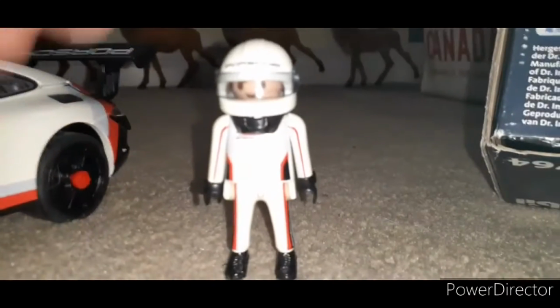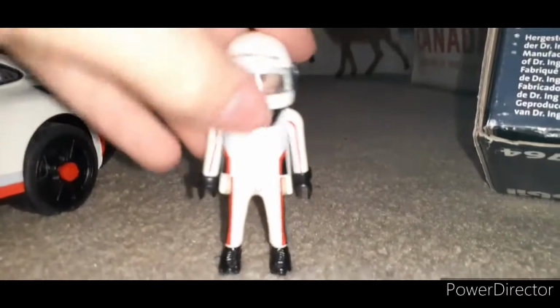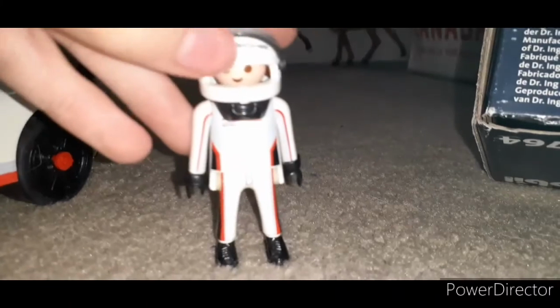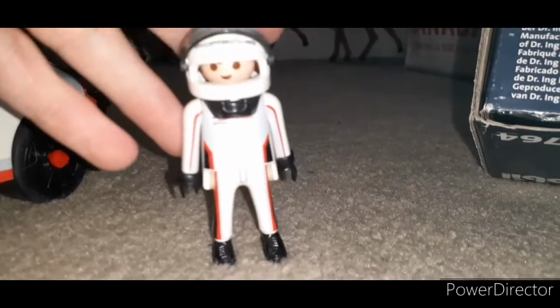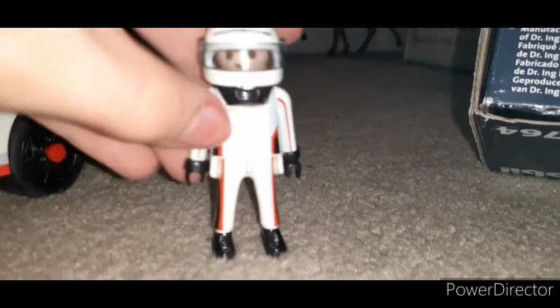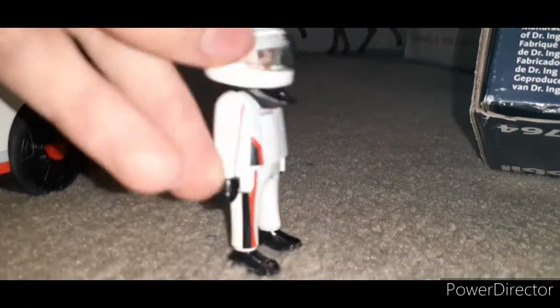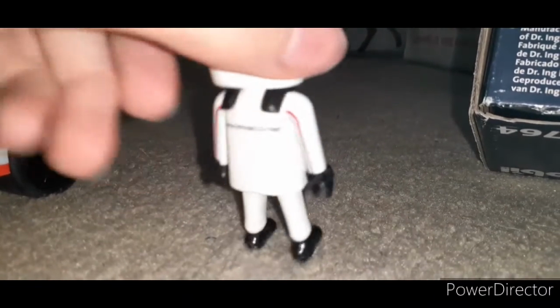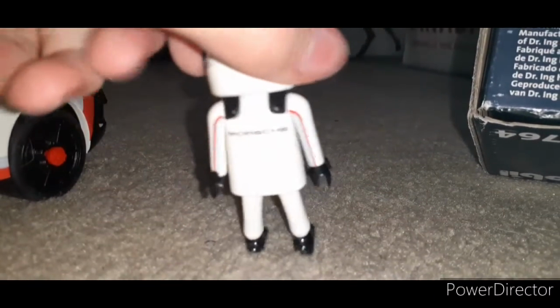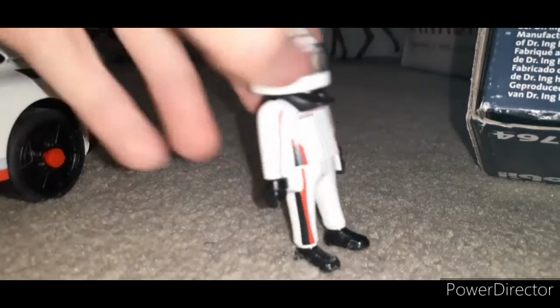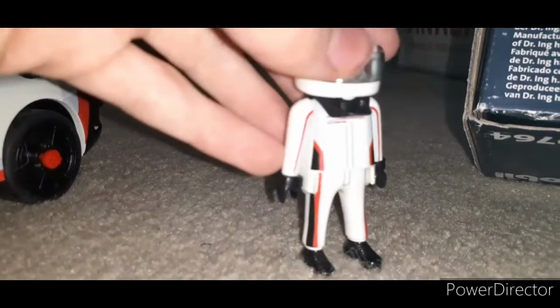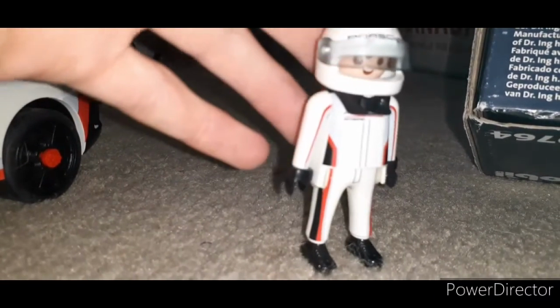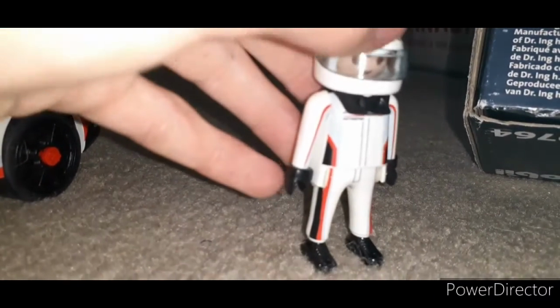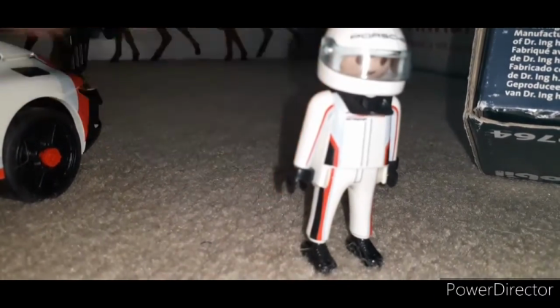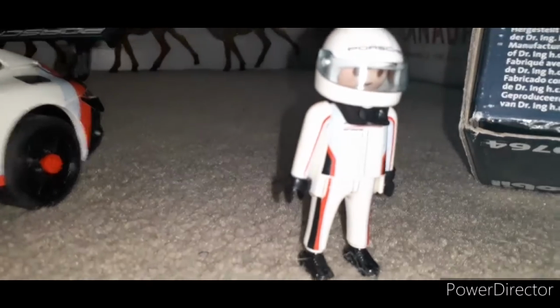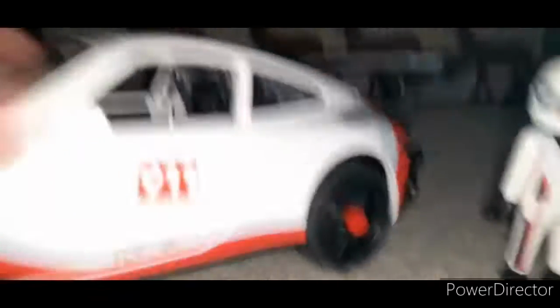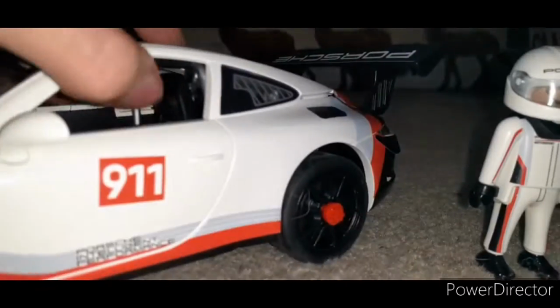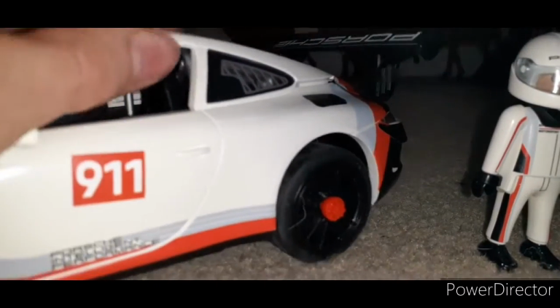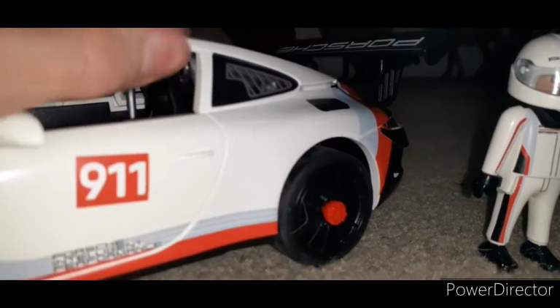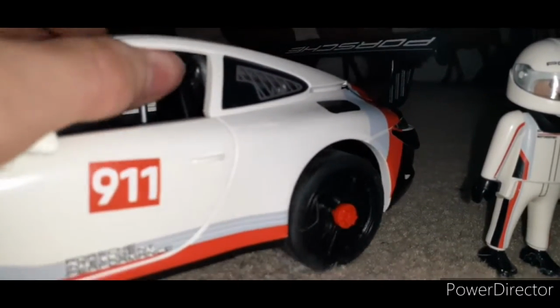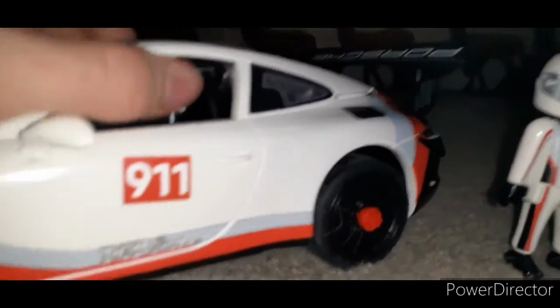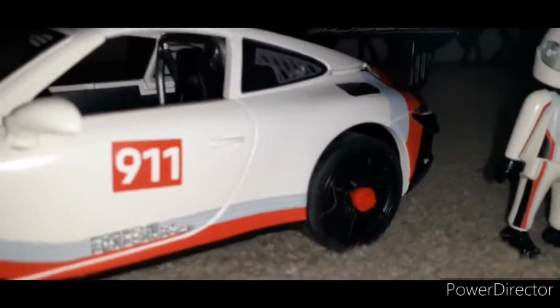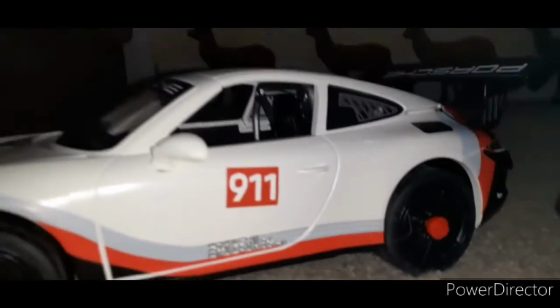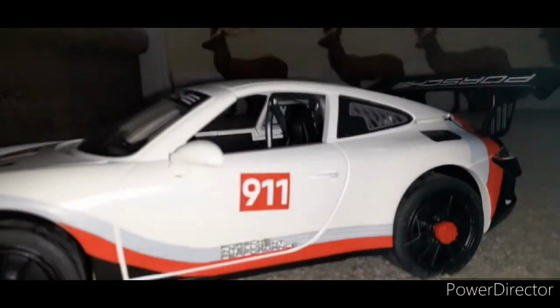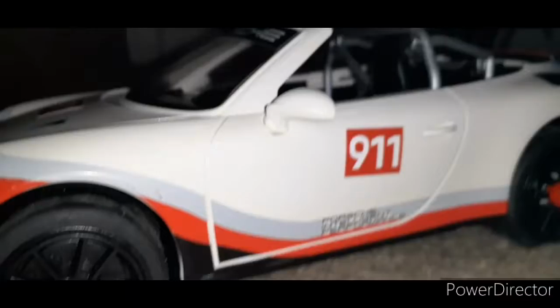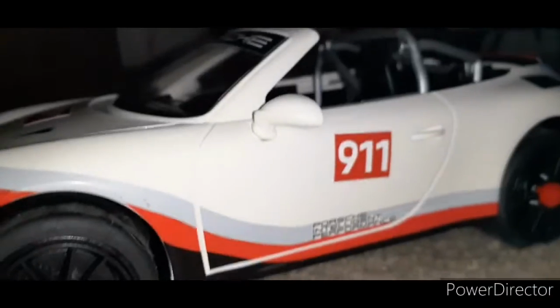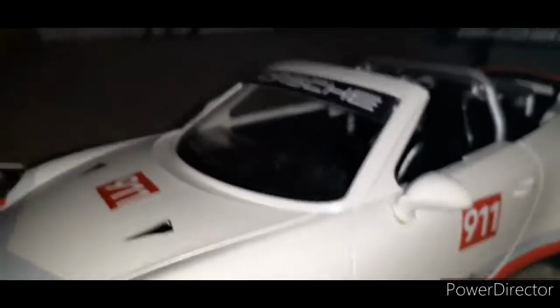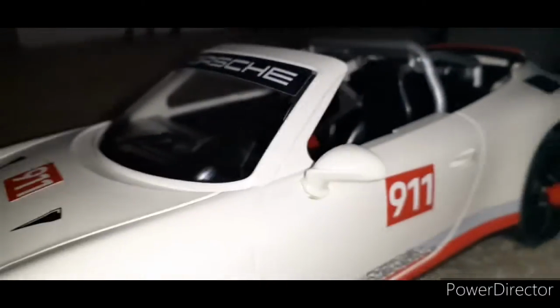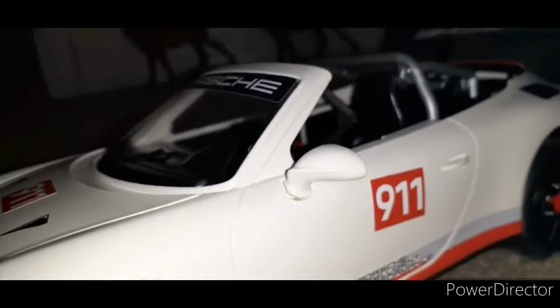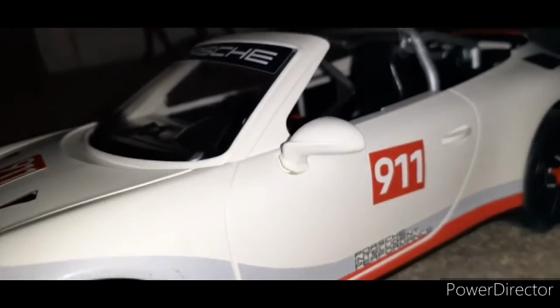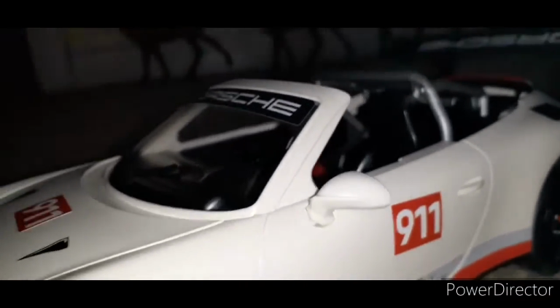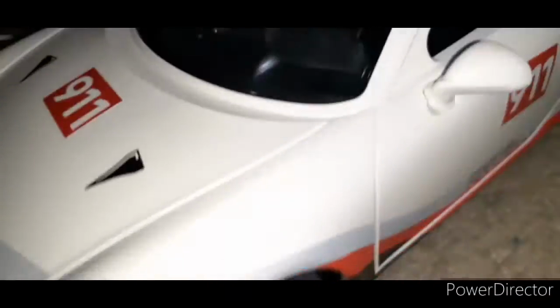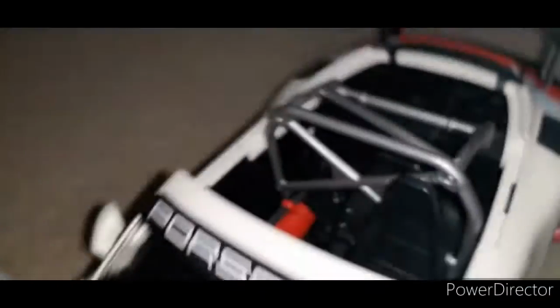Here is the character that comes with the car. Not much to him, he's just the character that comes with the car. And we have the car here — let me open it. There are stickers on it but I kind of put some of the stickers wherever I wanted.